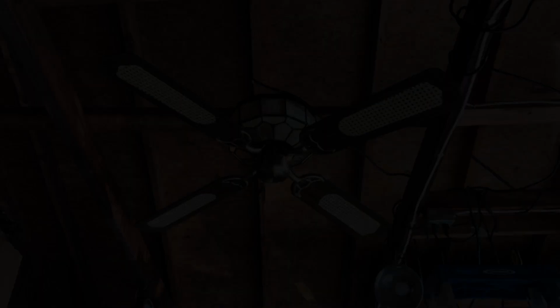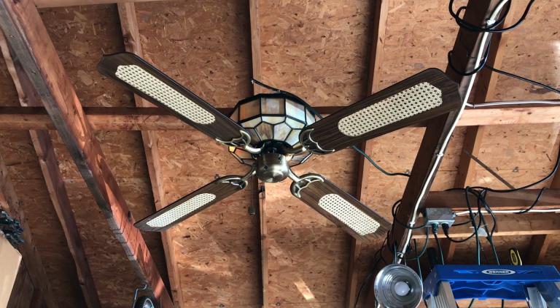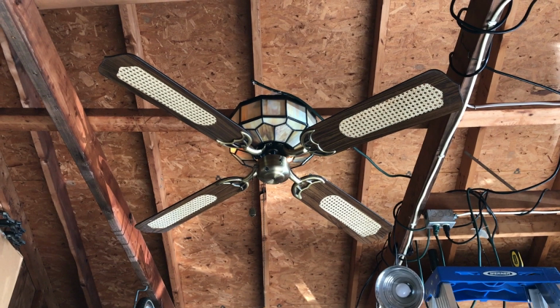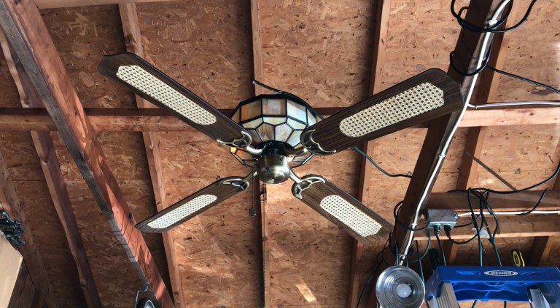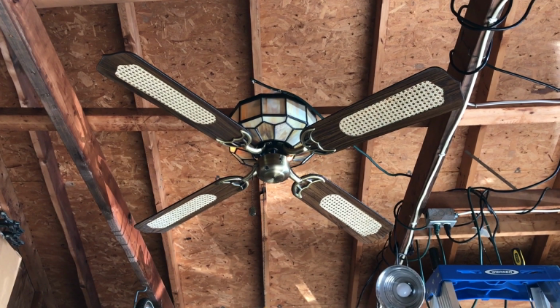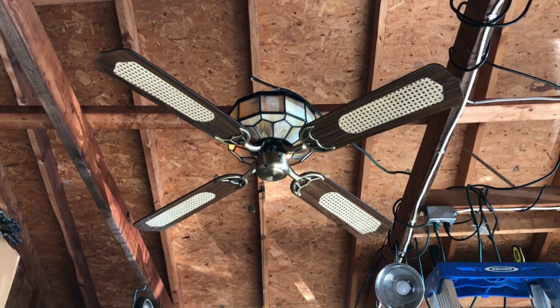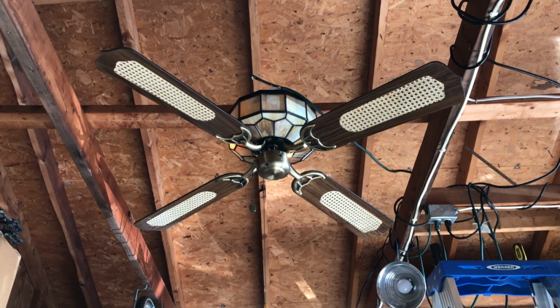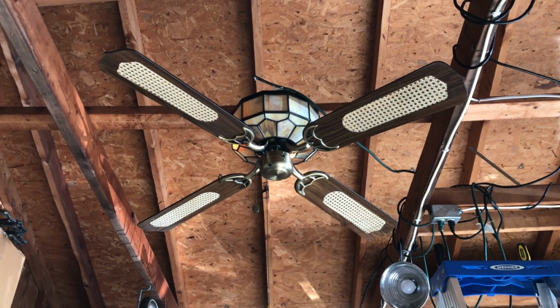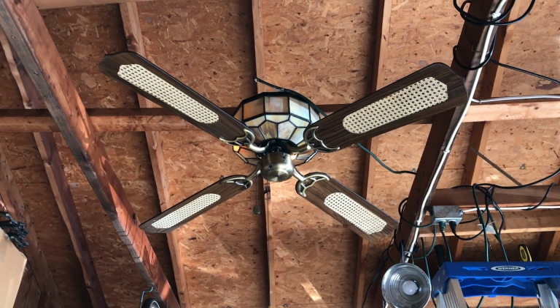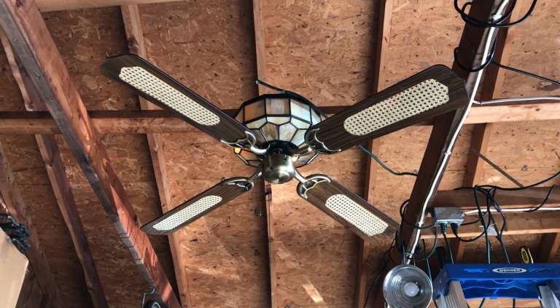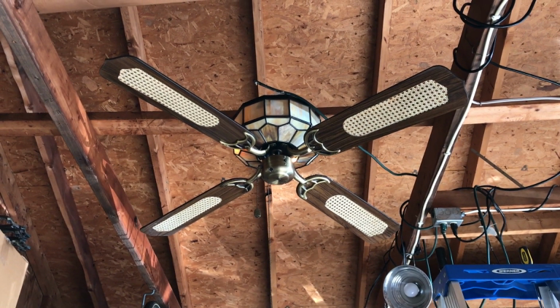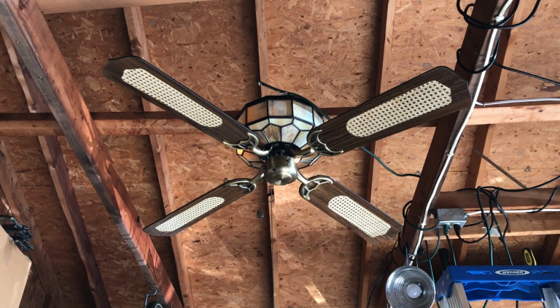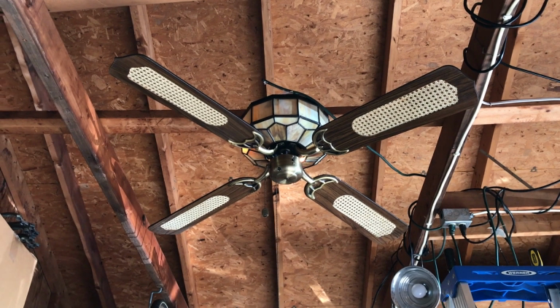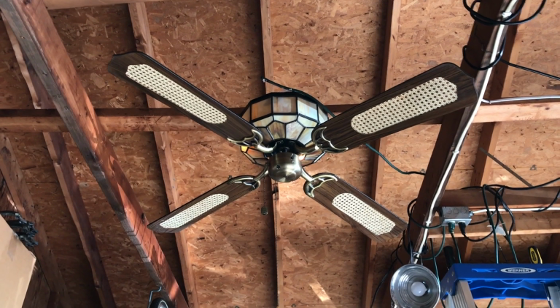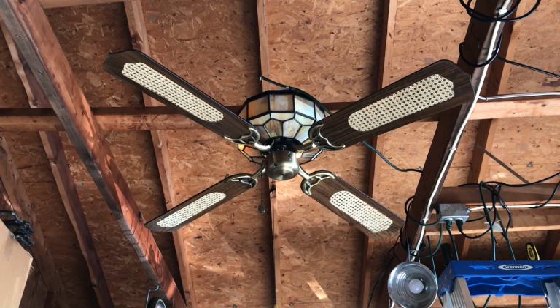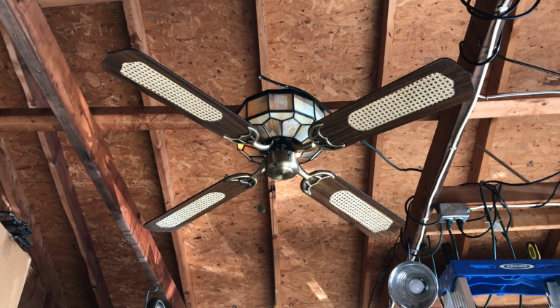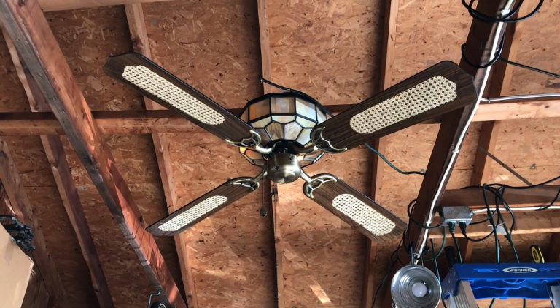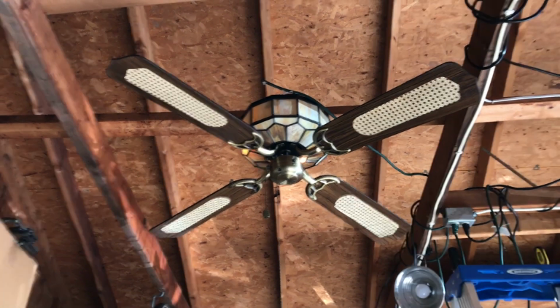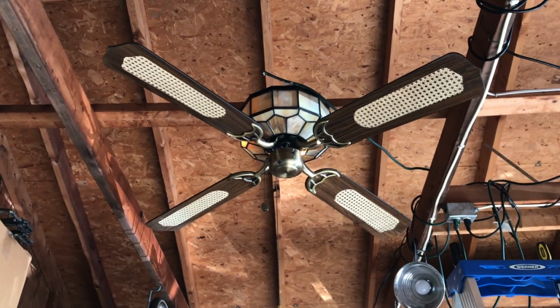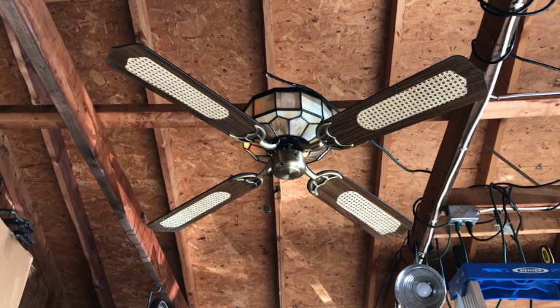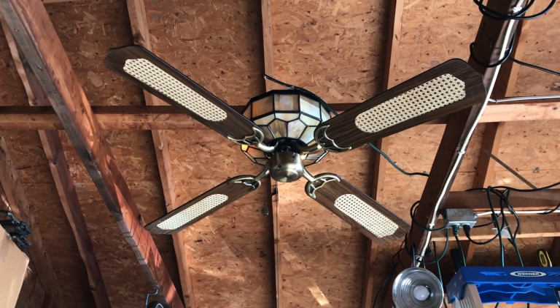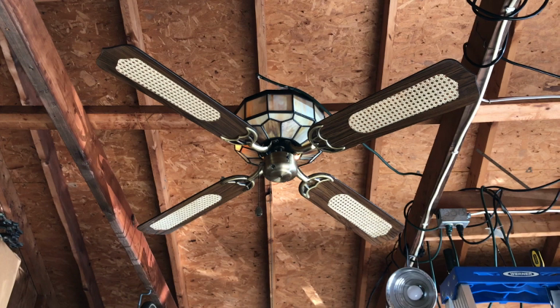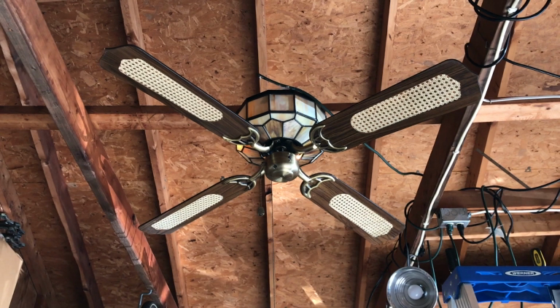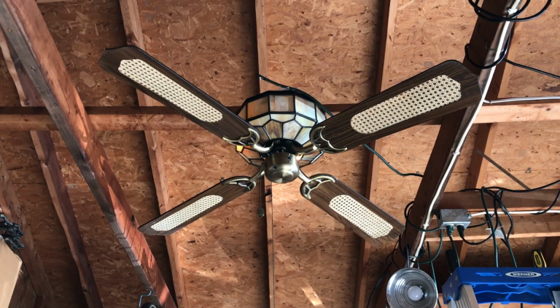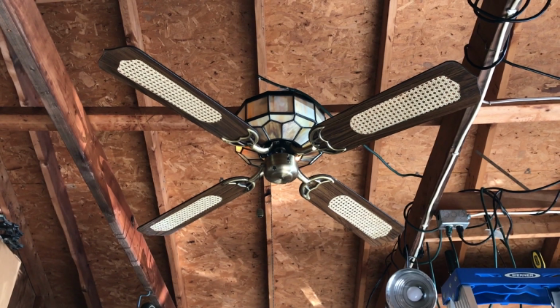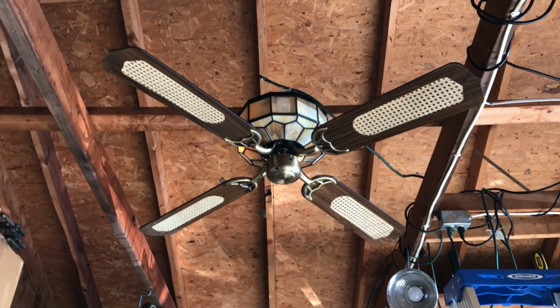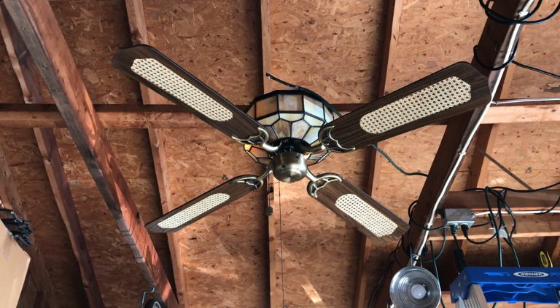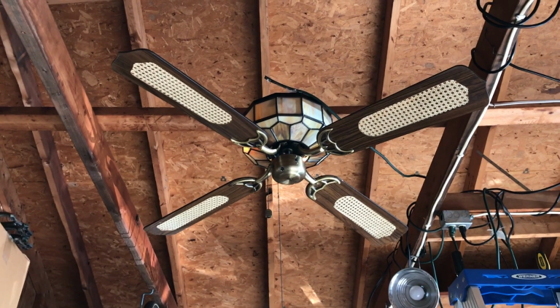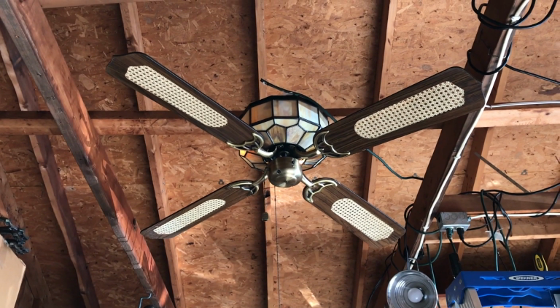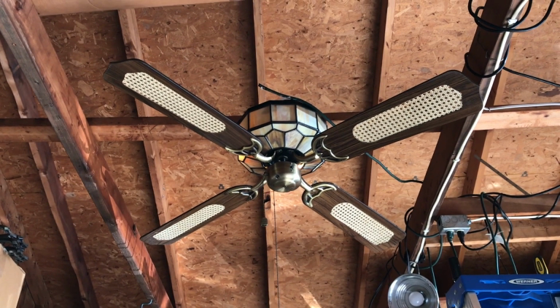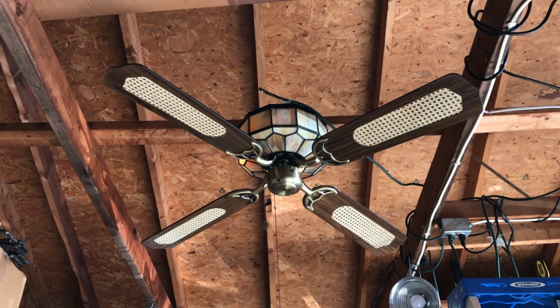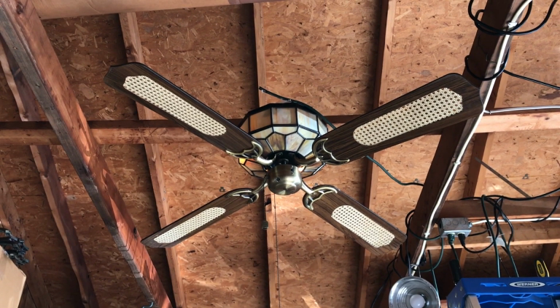Hey guys, it's Brian again with another ceiling fan video, and what I have for you here is something that I've actually never seen before. This is a 52-inch Encon lighted housing hugger ceiling fan, and I believe this to be from the early to mid-1980s.